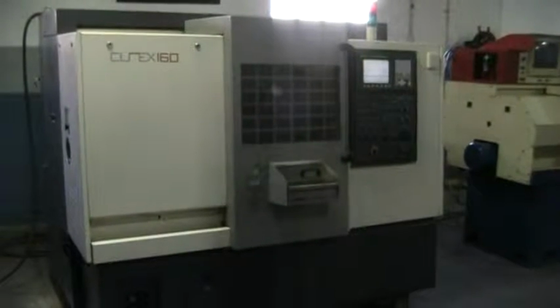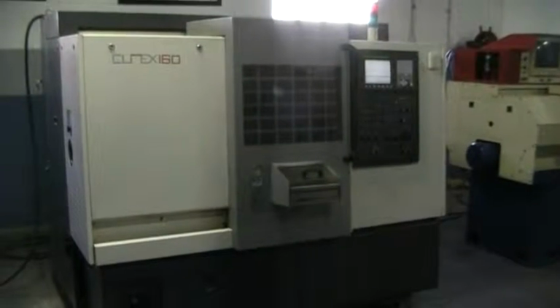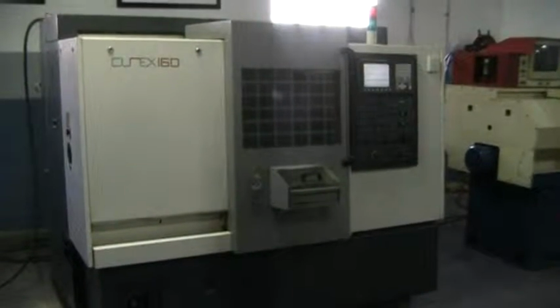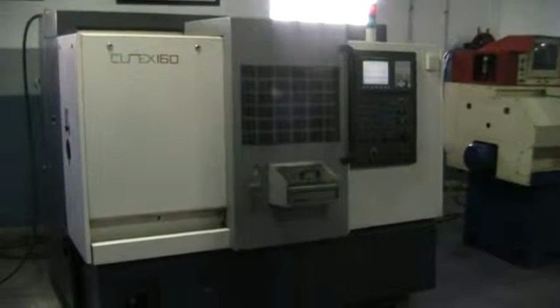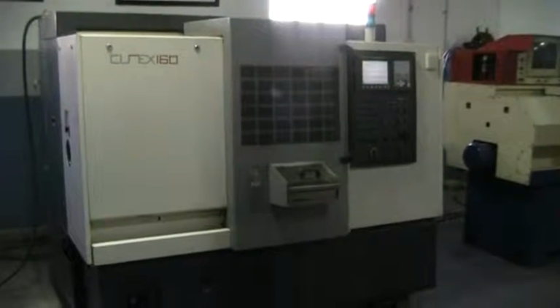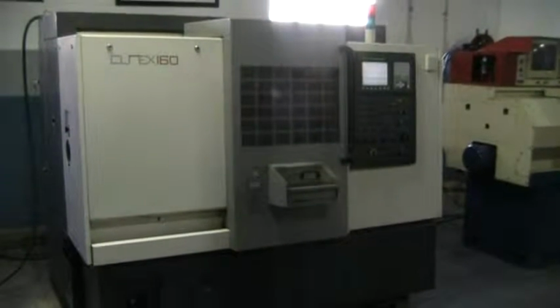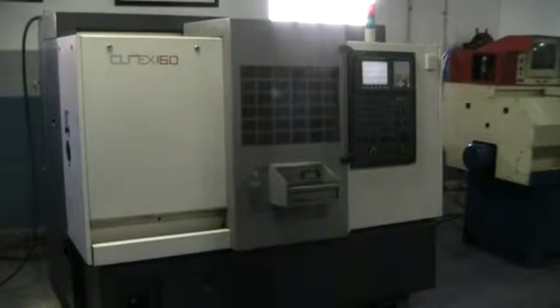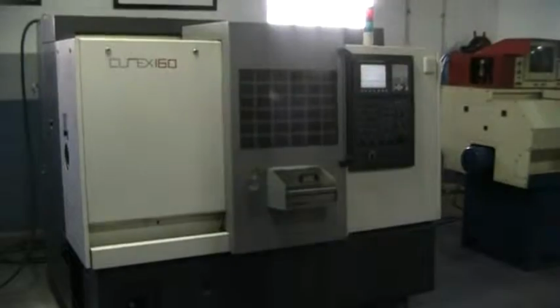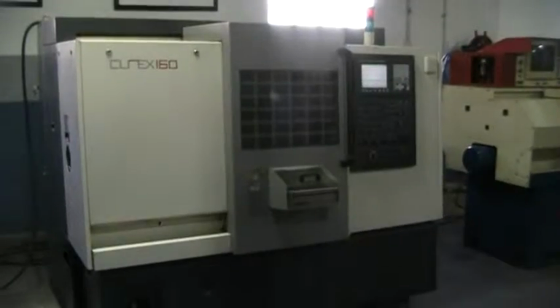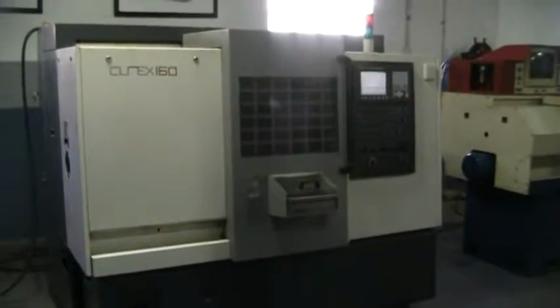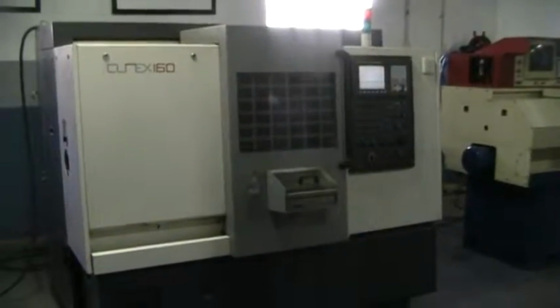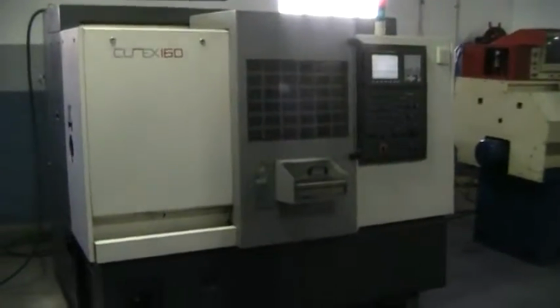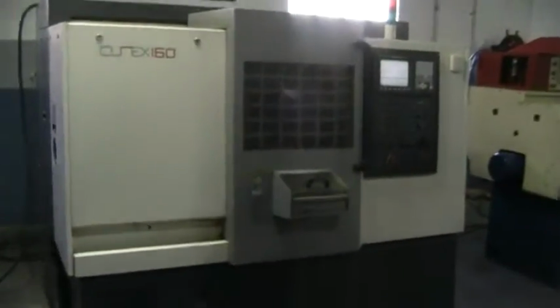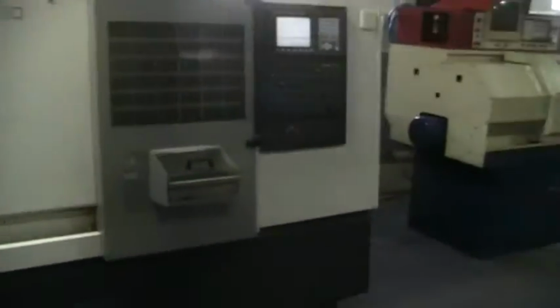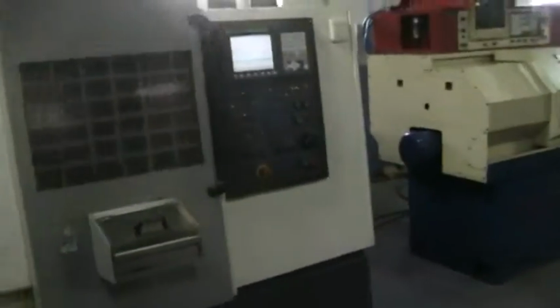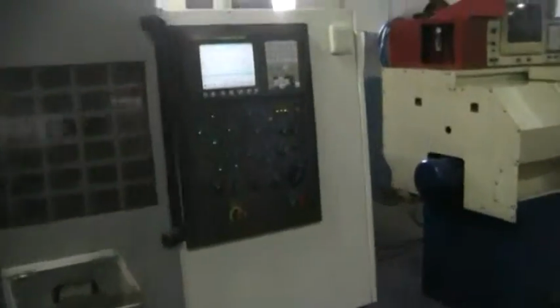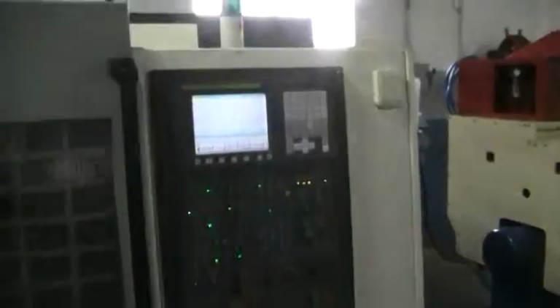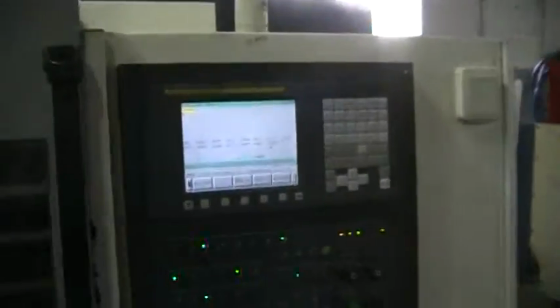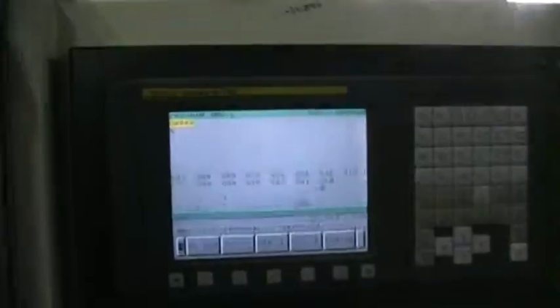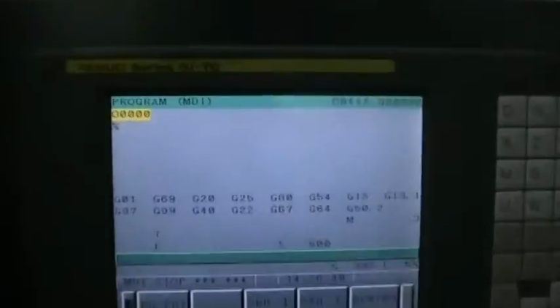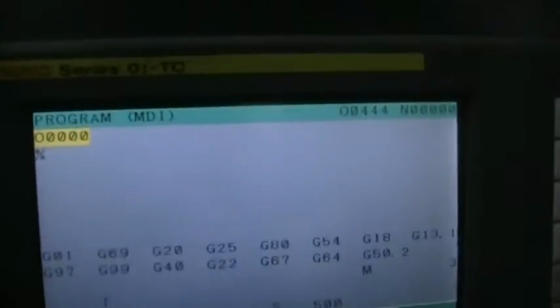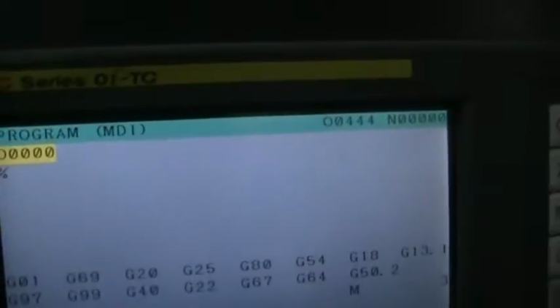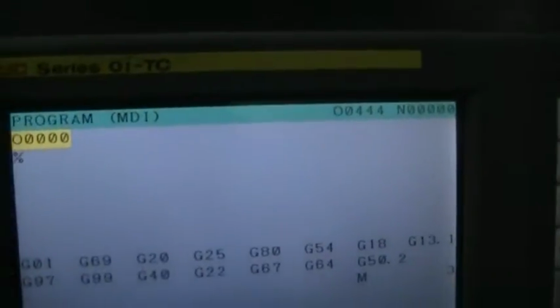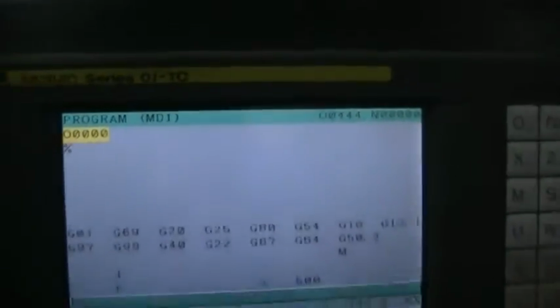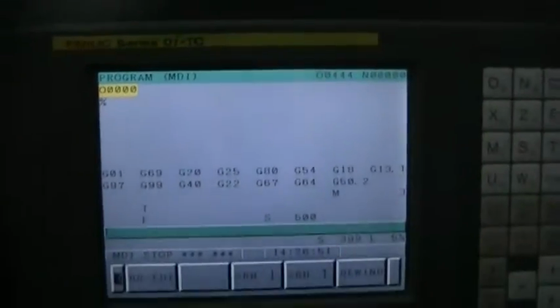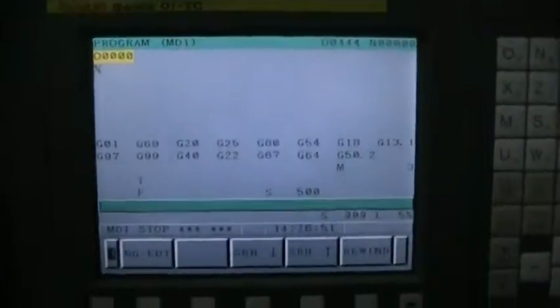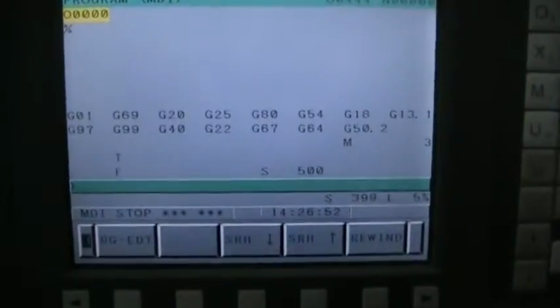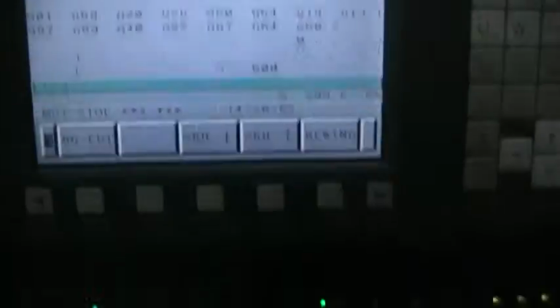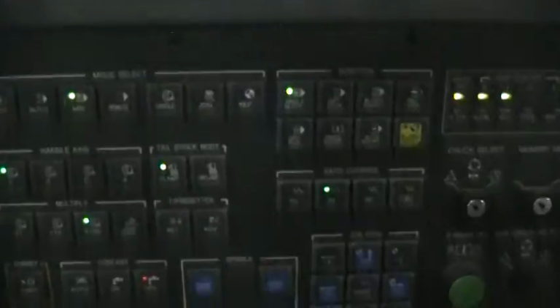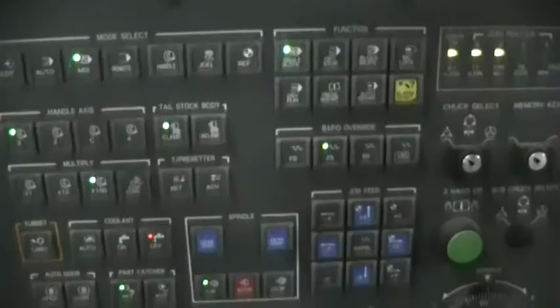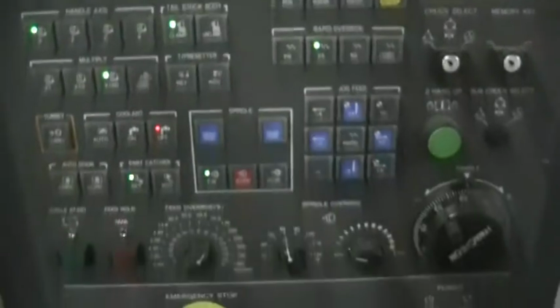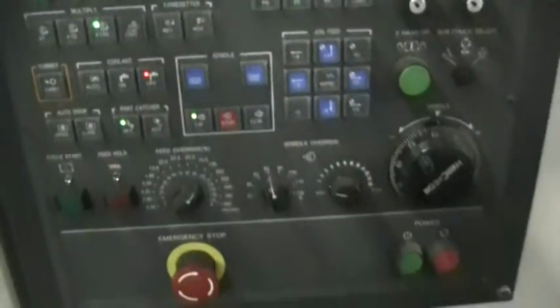This is the videotape presentation of the Wachion Cut-X 160. This does have a Fanuc Series OITC control. Right now we are running it through its paces.